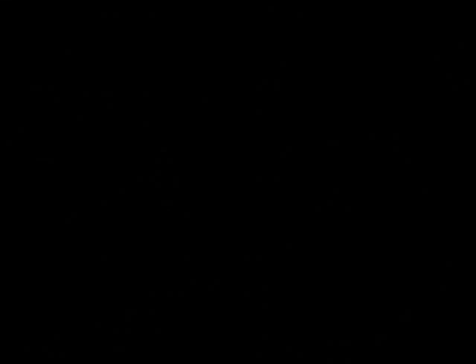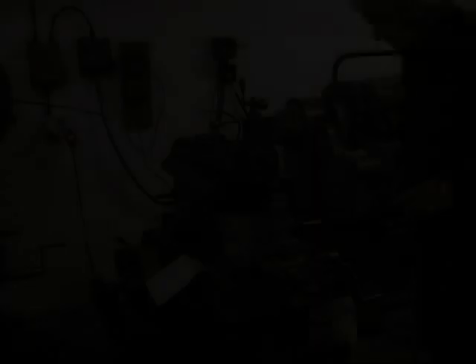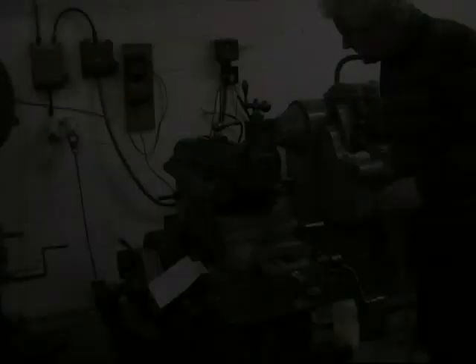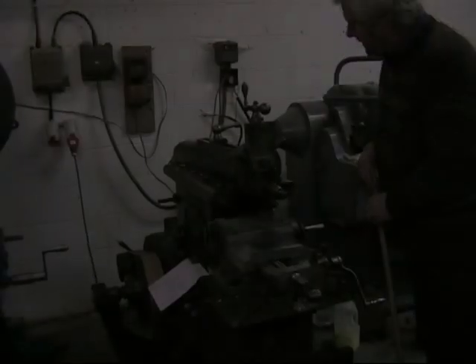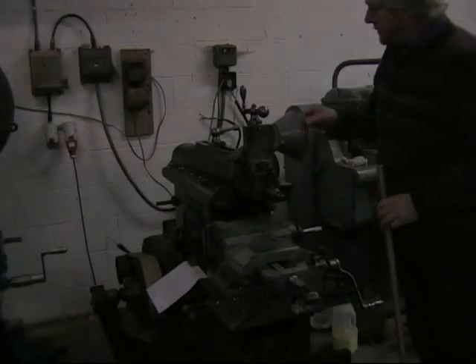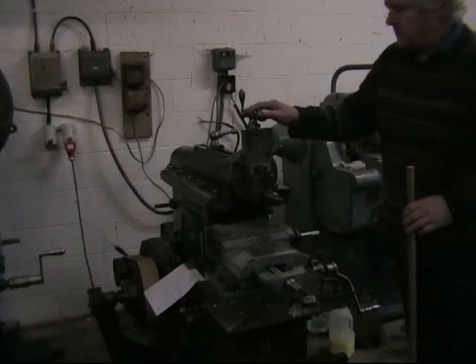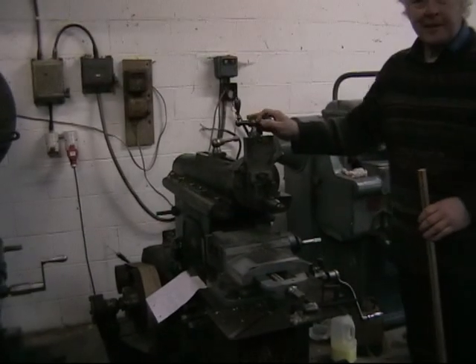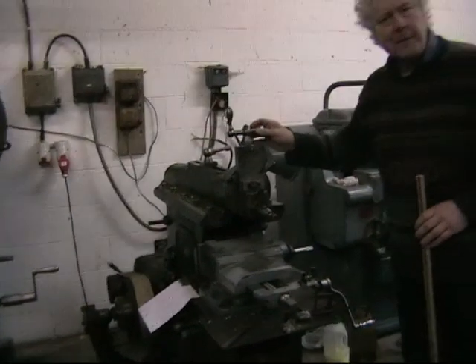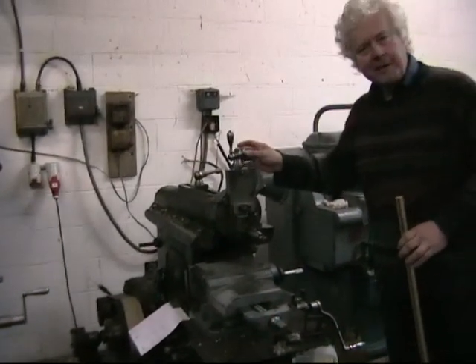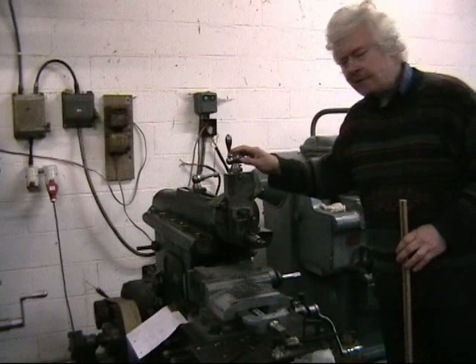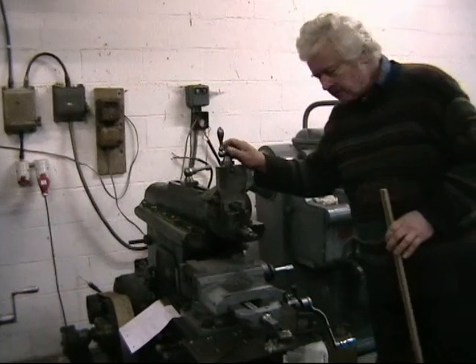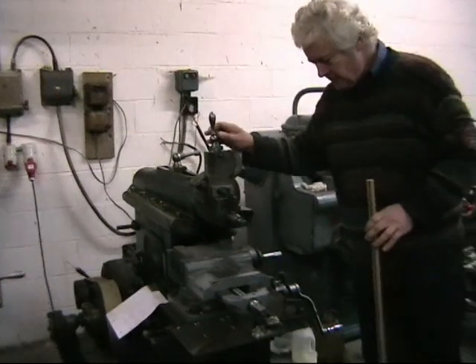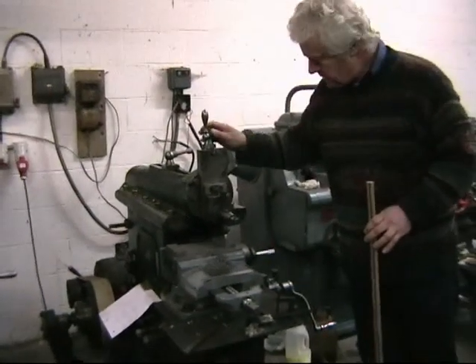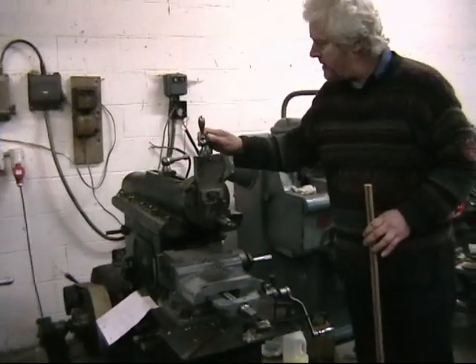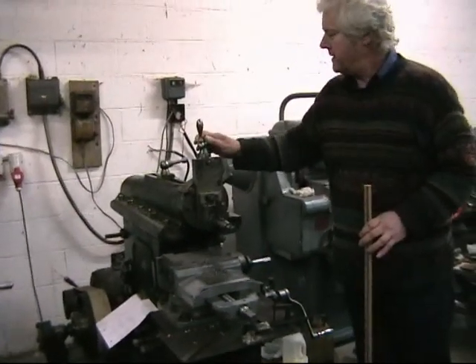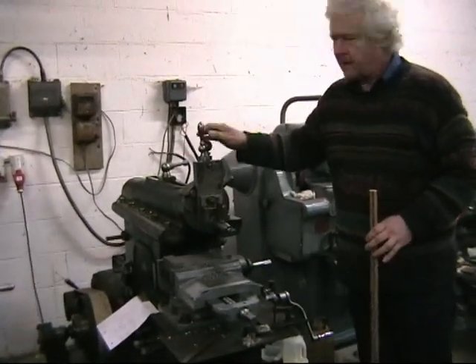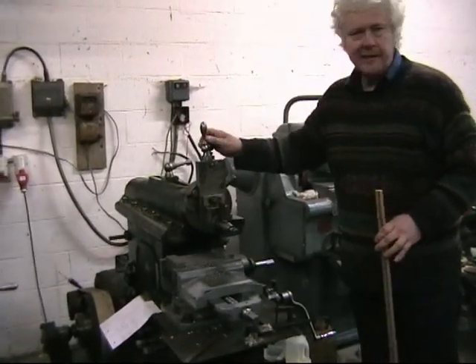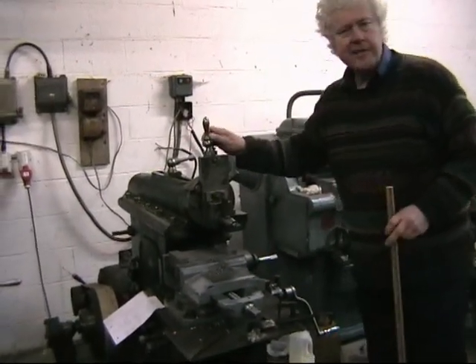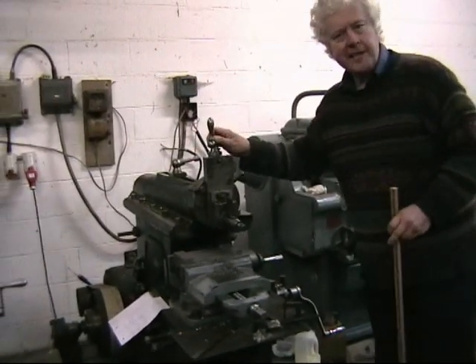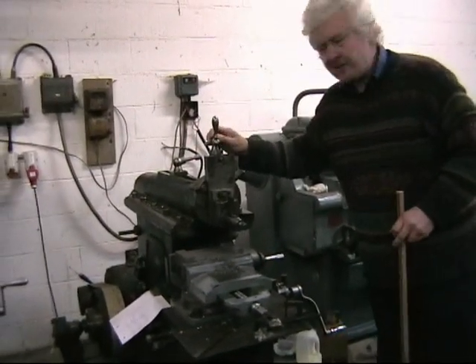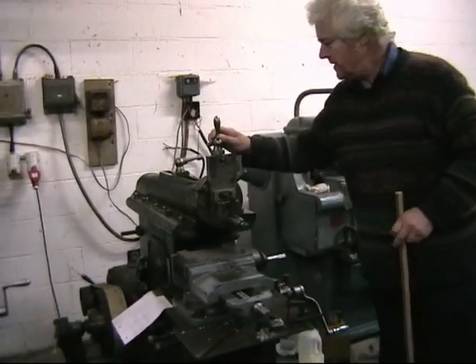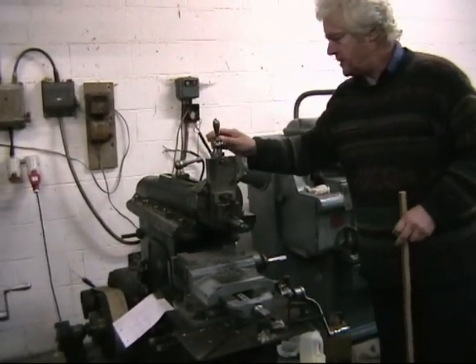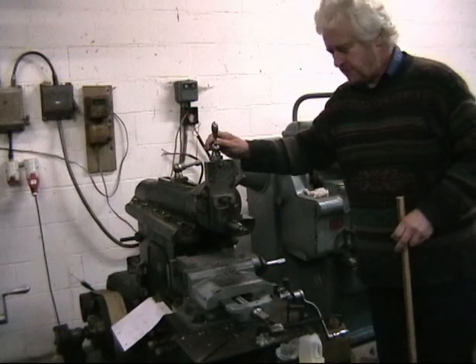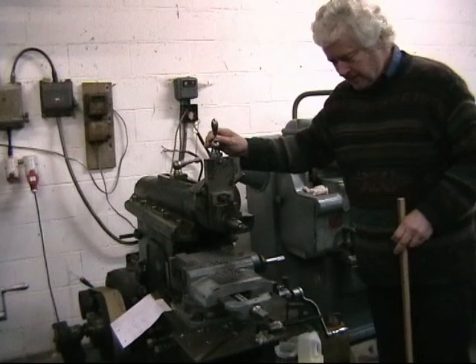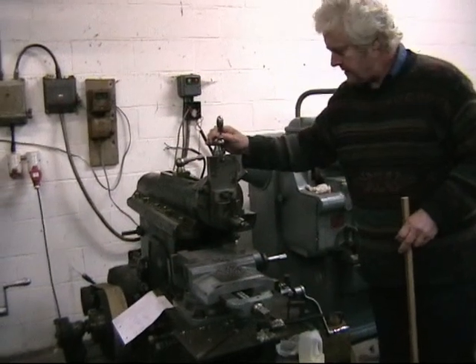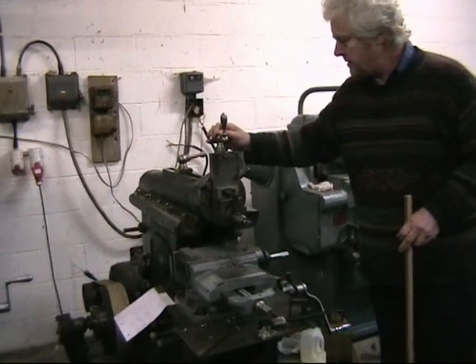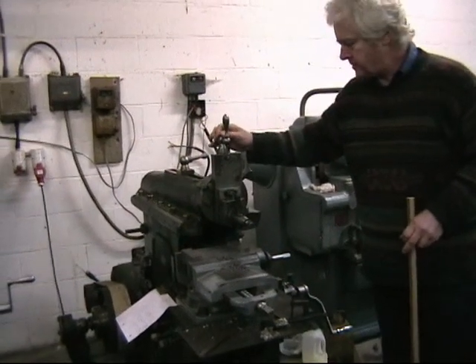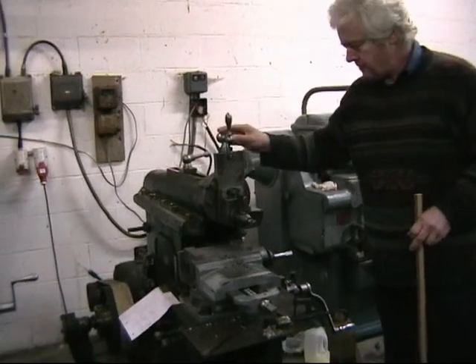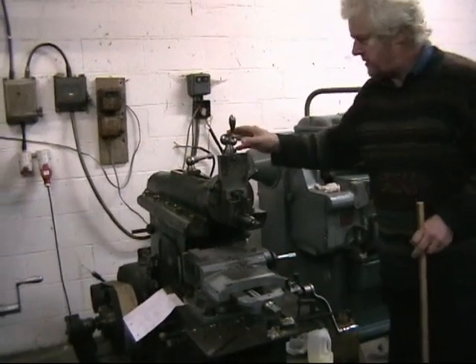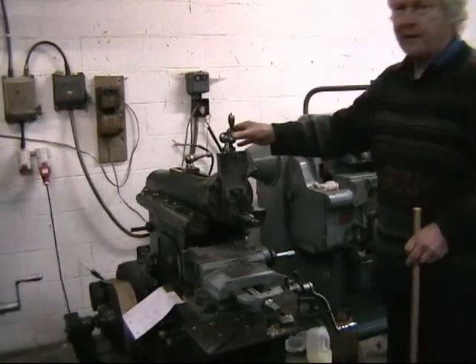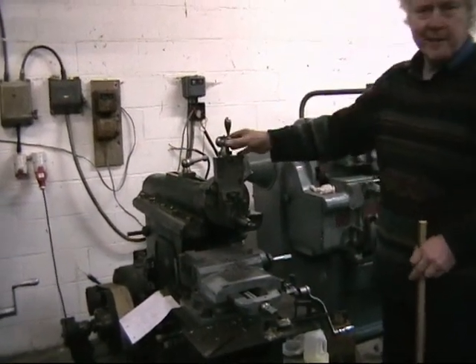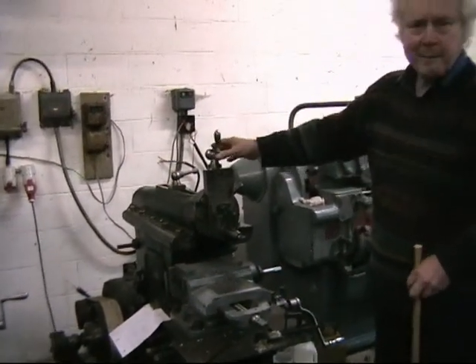Hi, this is my 12-inch Butler shaping machine. I first got to know this machine back in 1978. It was sitting outside in a small engineering works in Huntingdon near Cambridge.